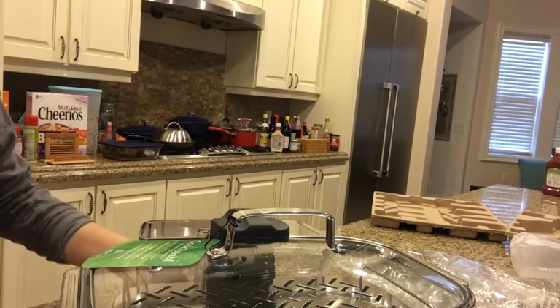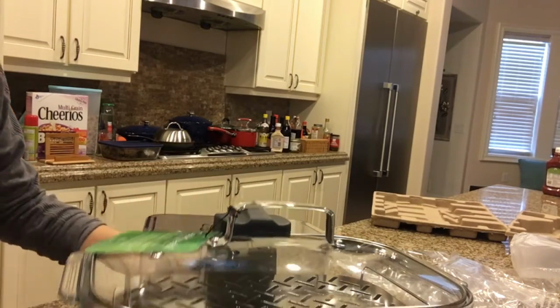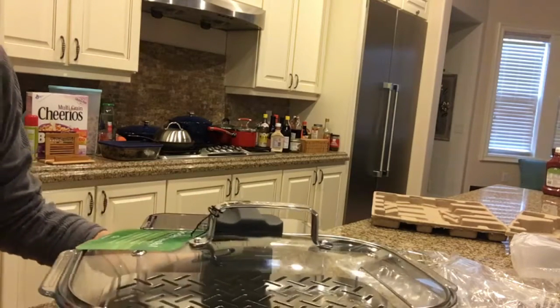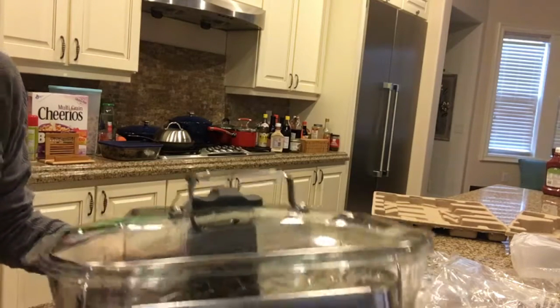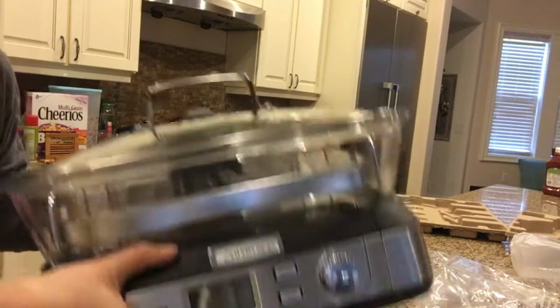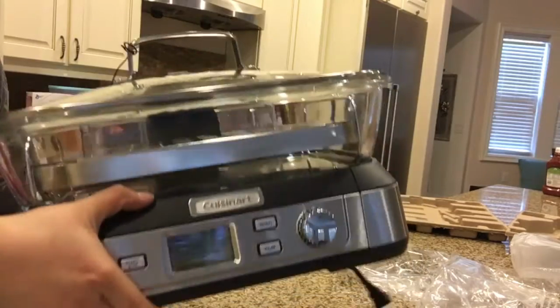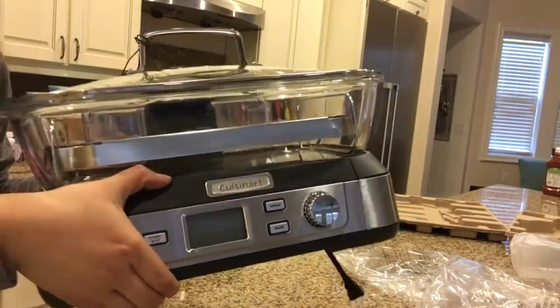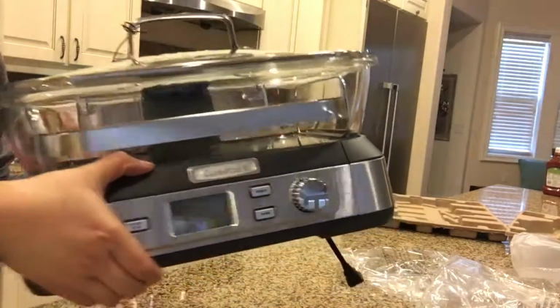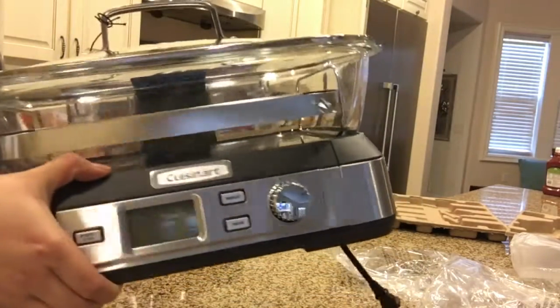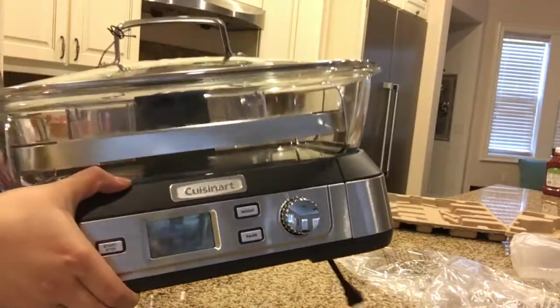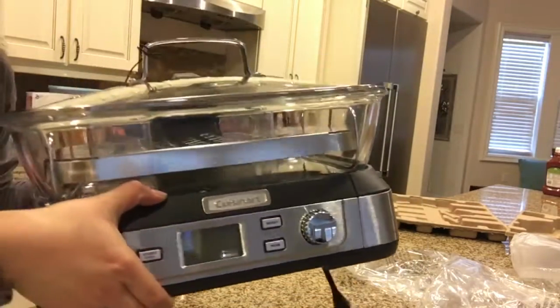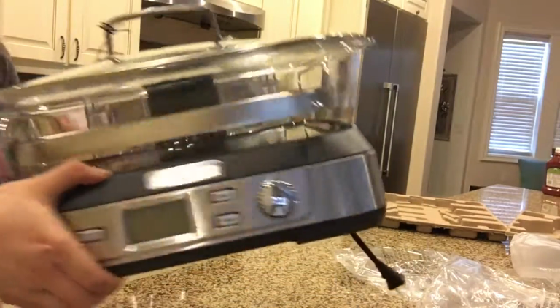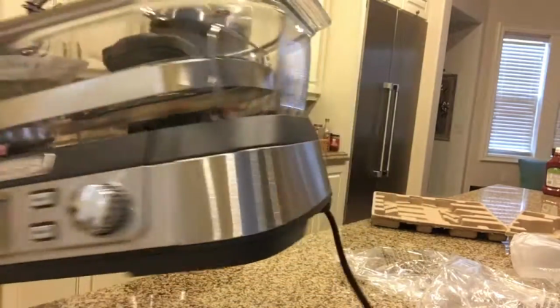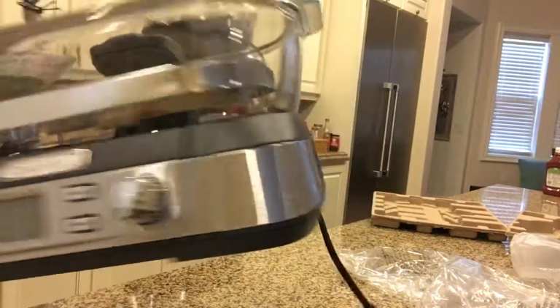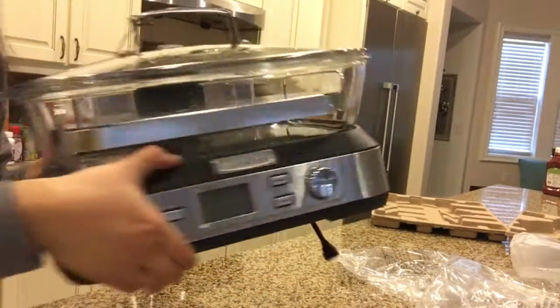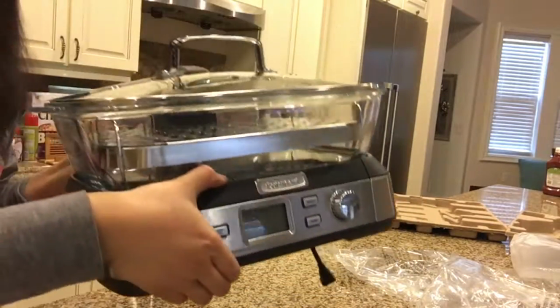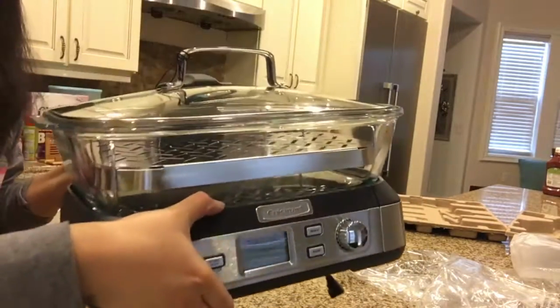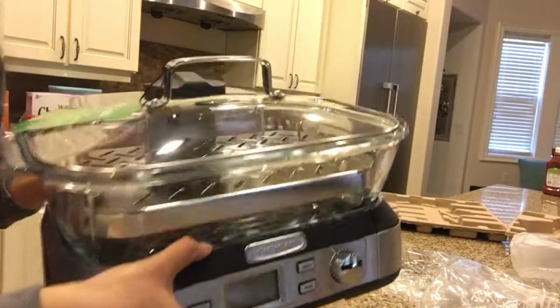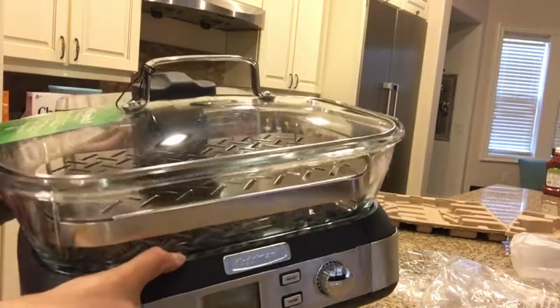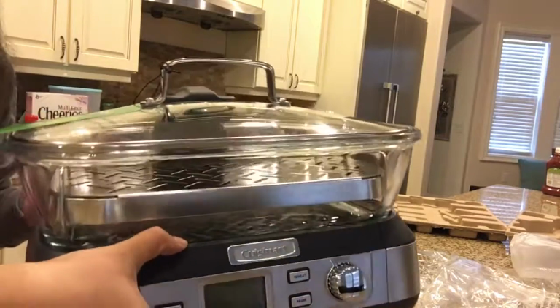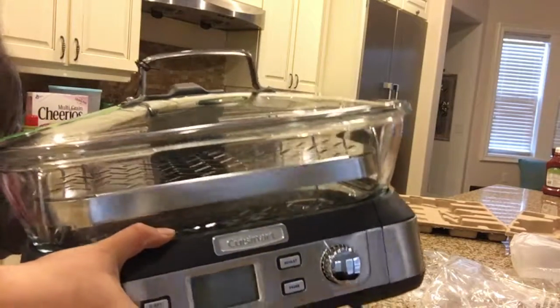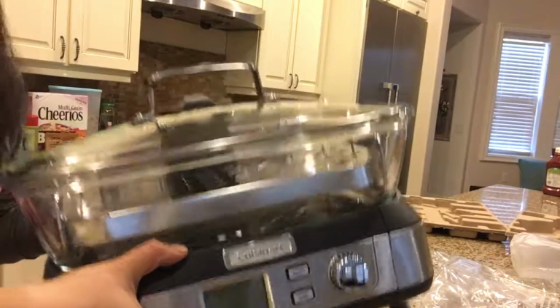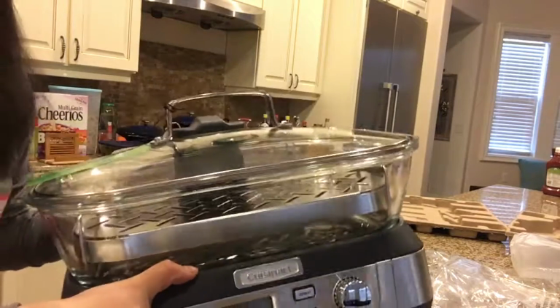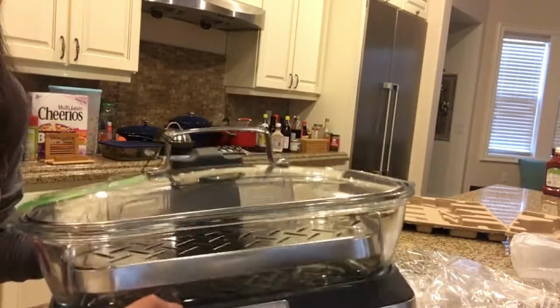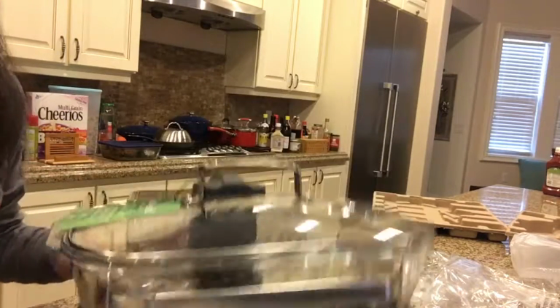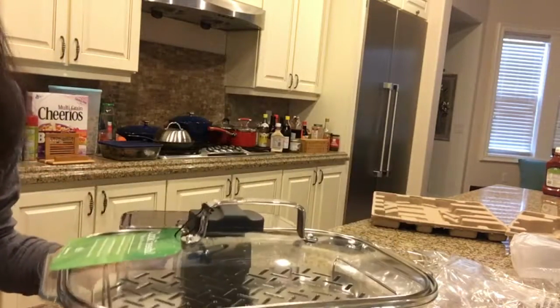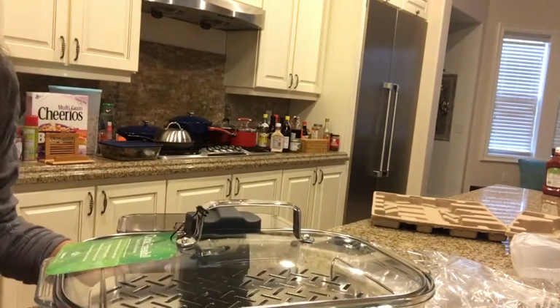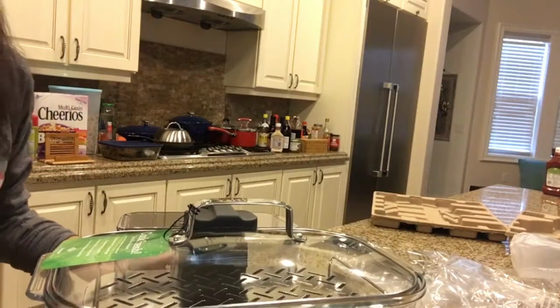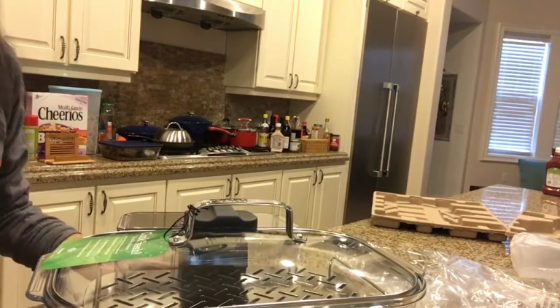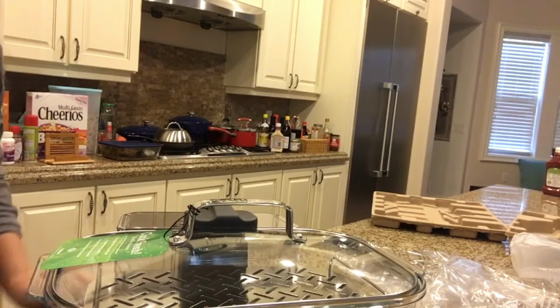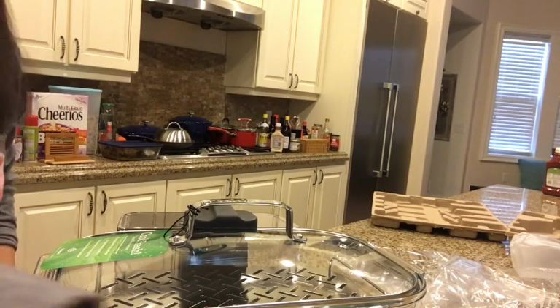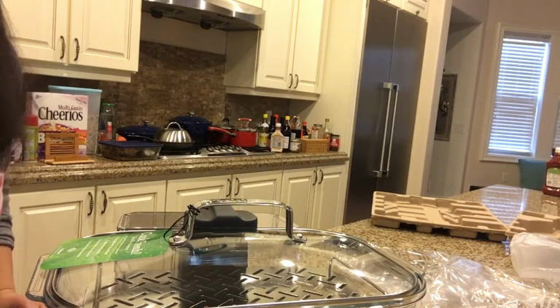I will try it out, maybe for dinner. But this is as much as it goes for the unboxing. It is really heavy — I have to put it down now. Thank you for watching.